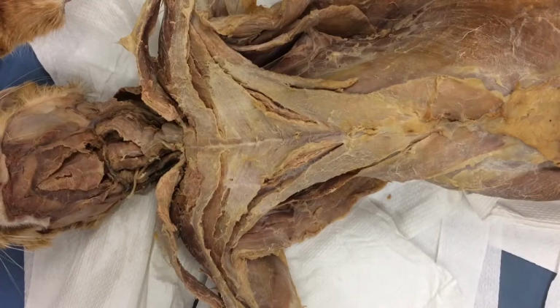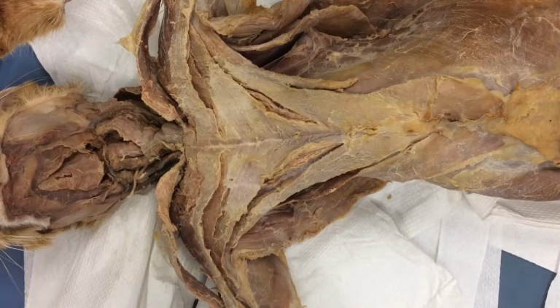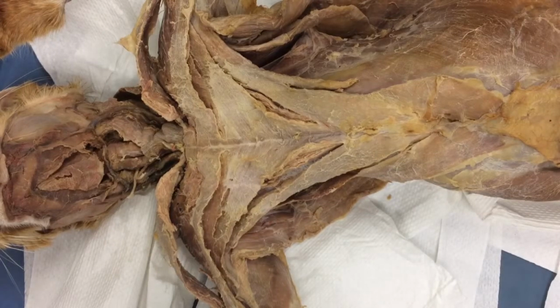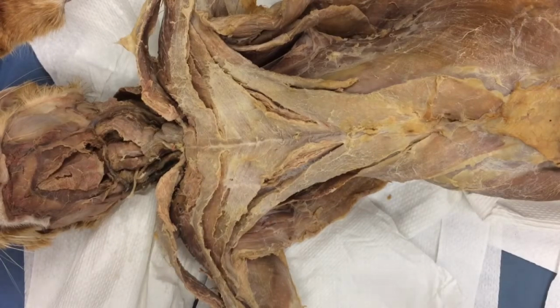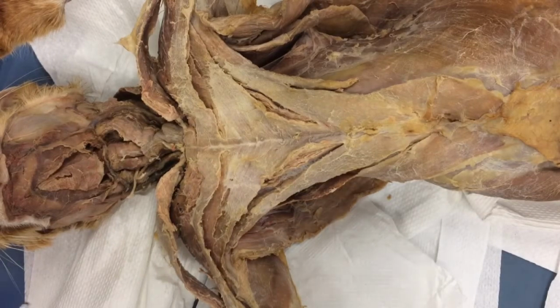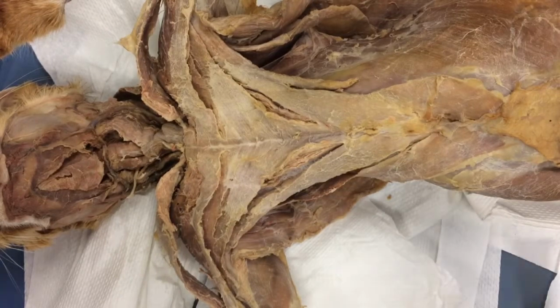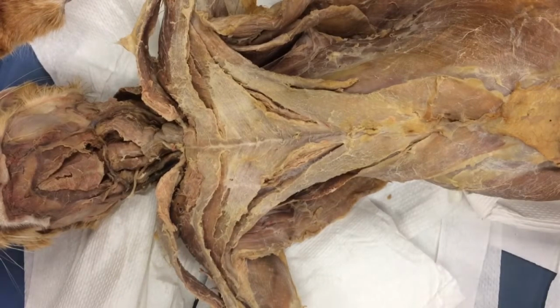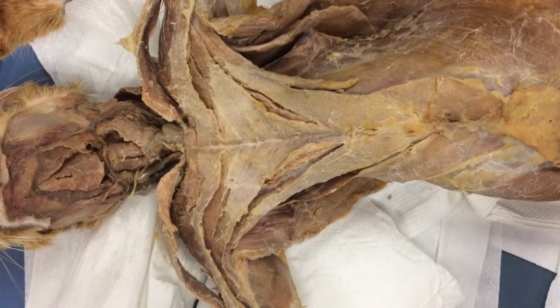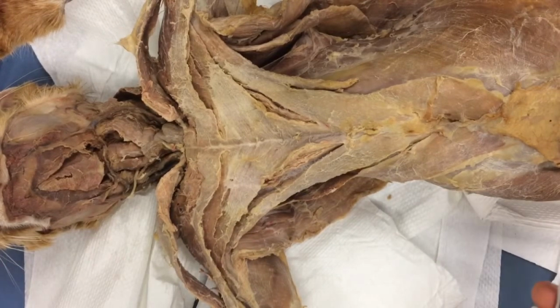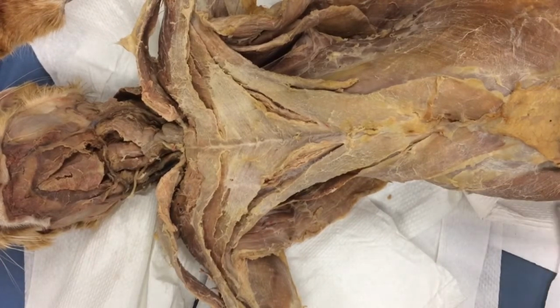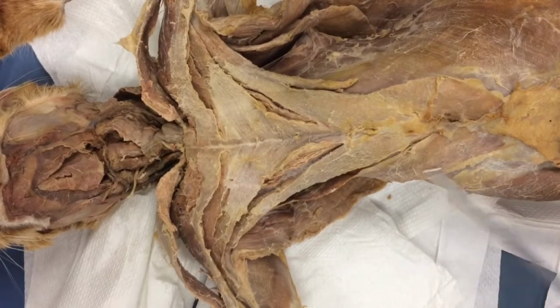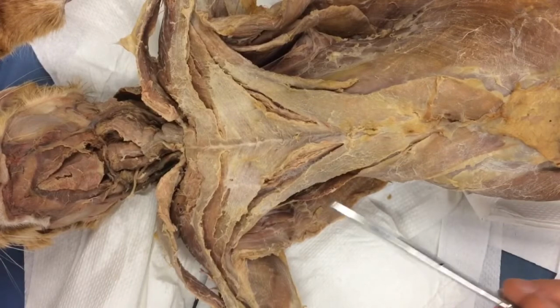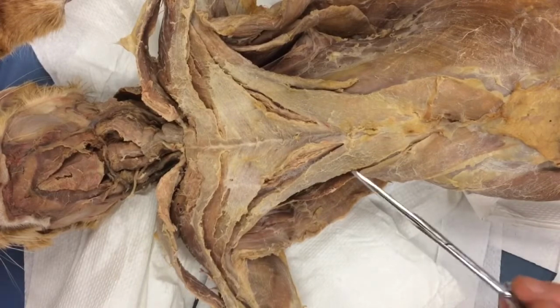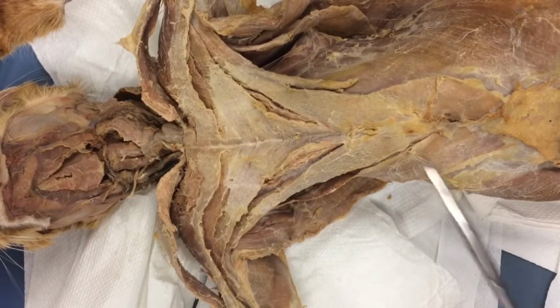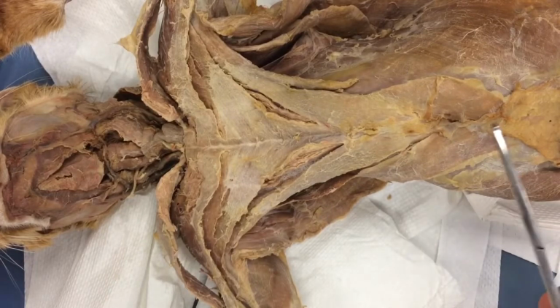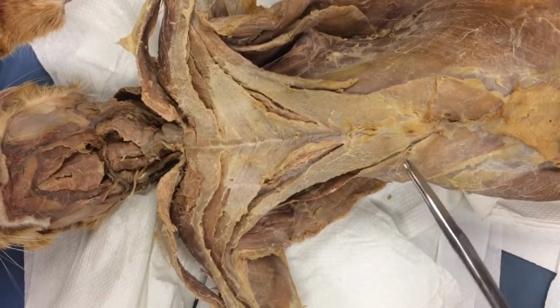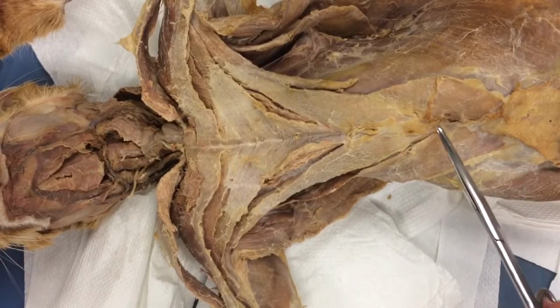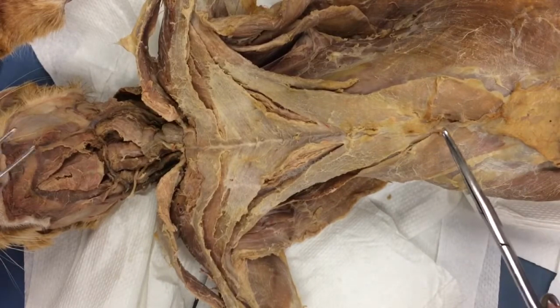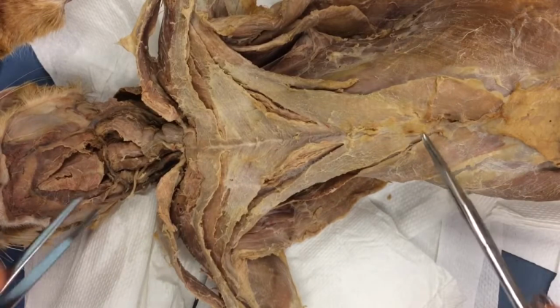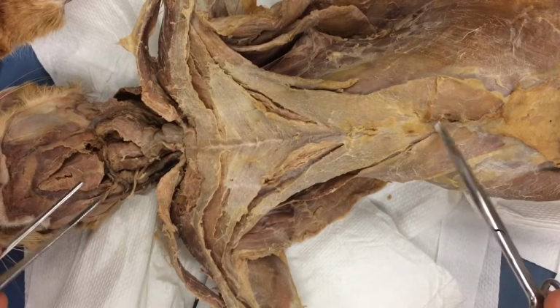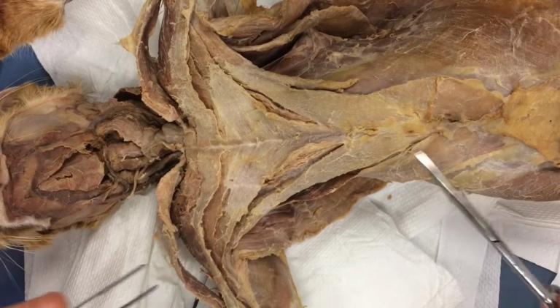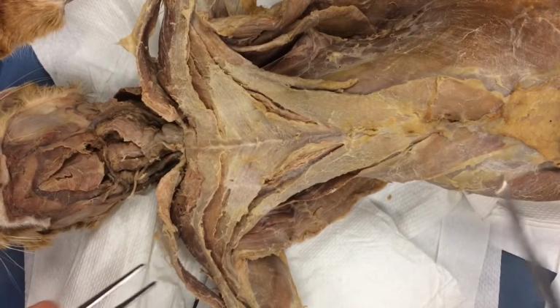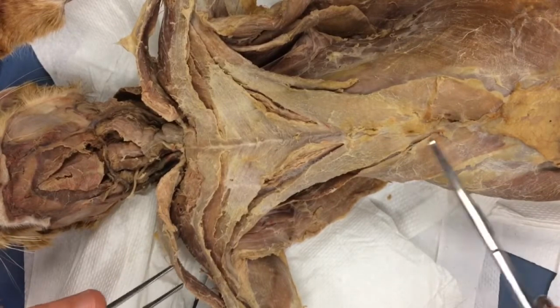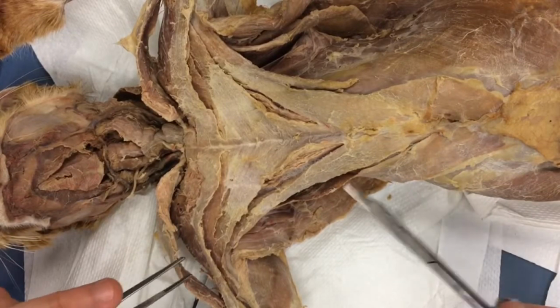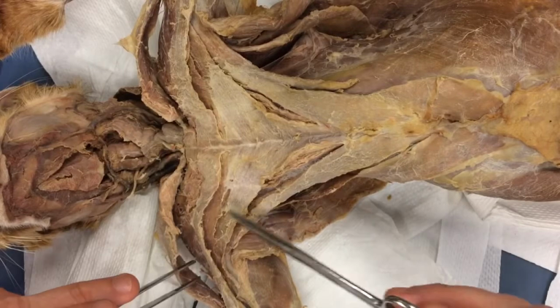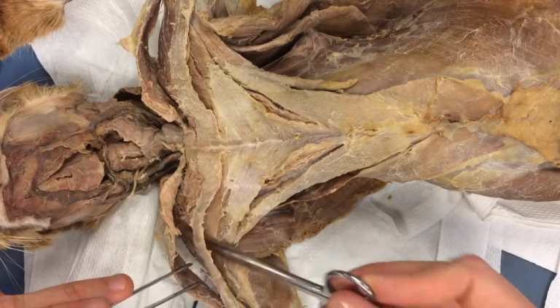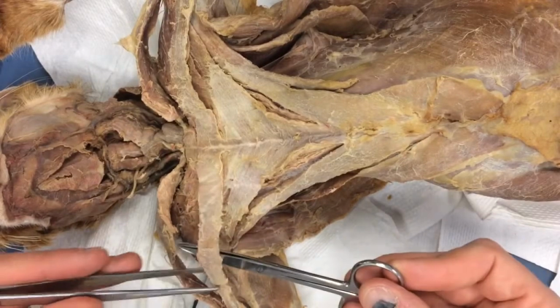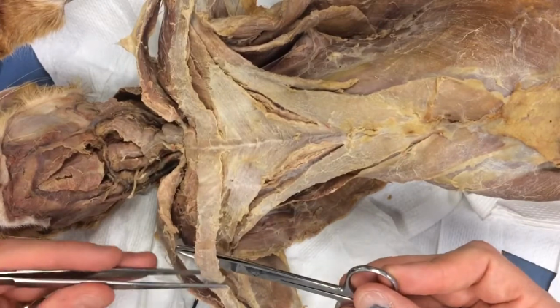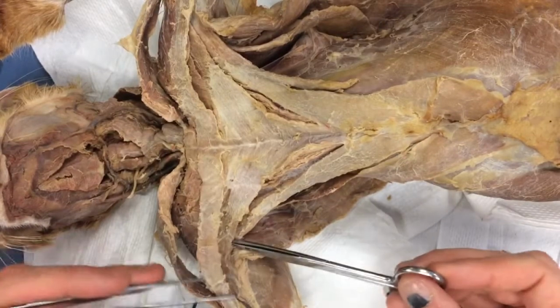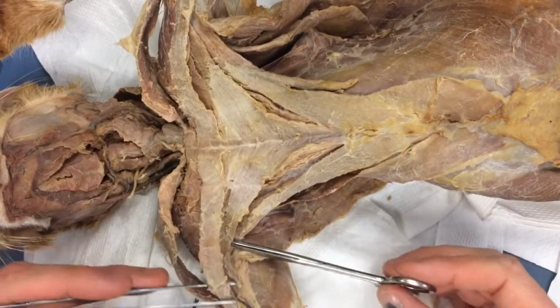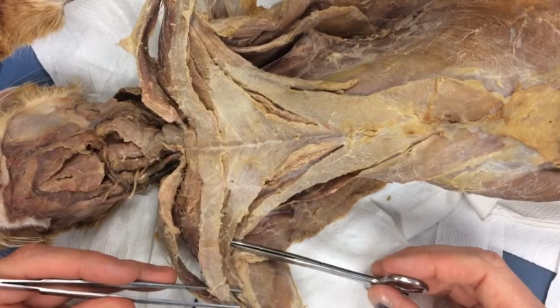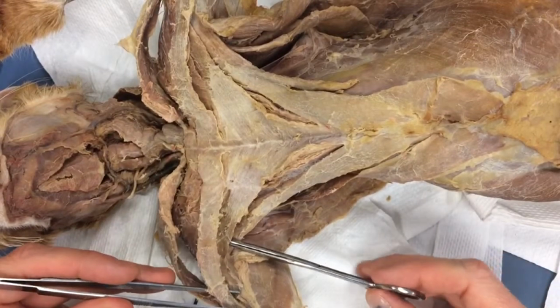We're going to do deep chest, but we're going to do it in three parts. This will be the first part. In this section, for the first time, we're going to bisect muscles. Bisect means to cut a muscle at 90 degrees to its fiber directly in the middle.